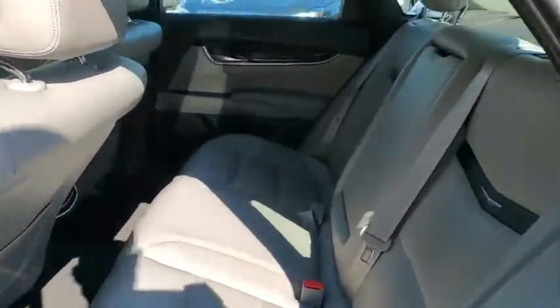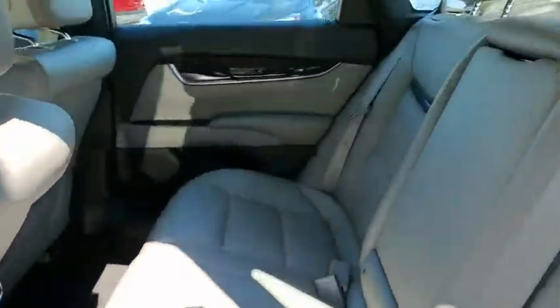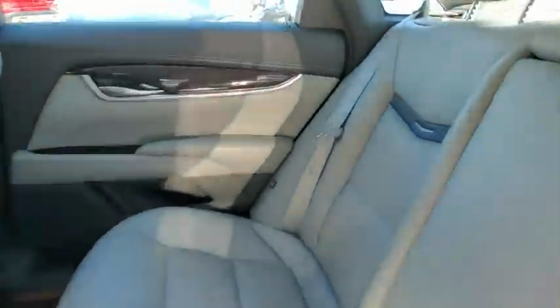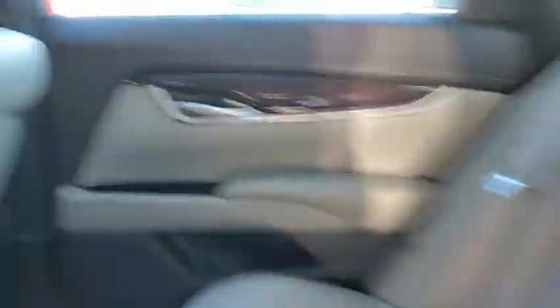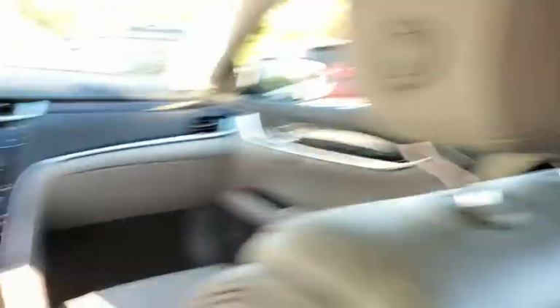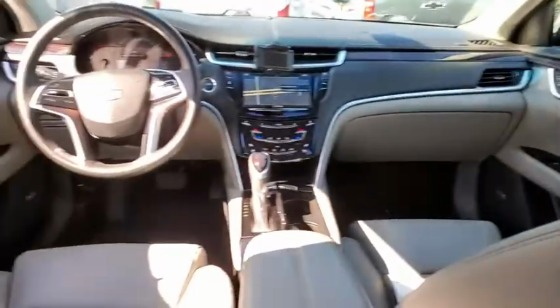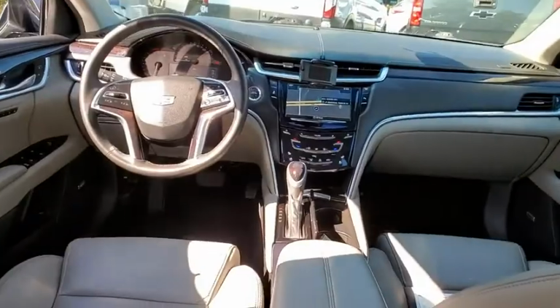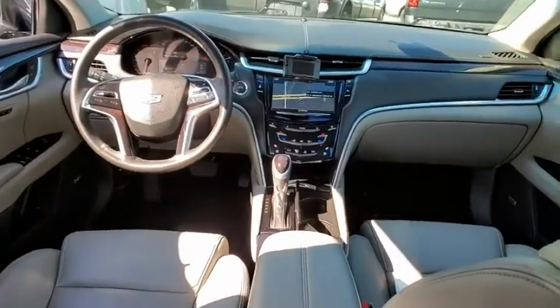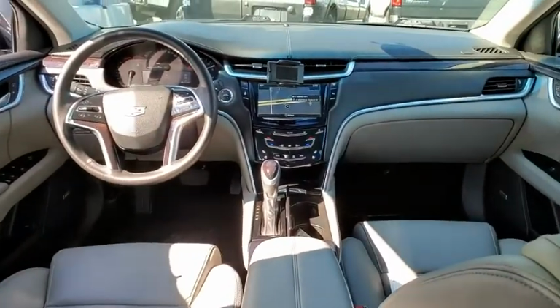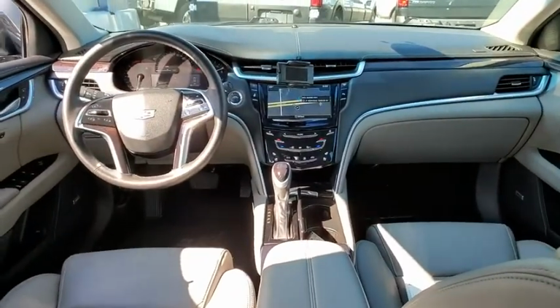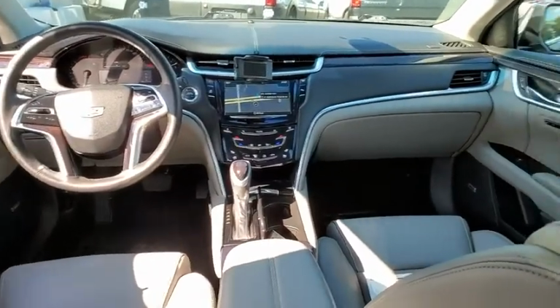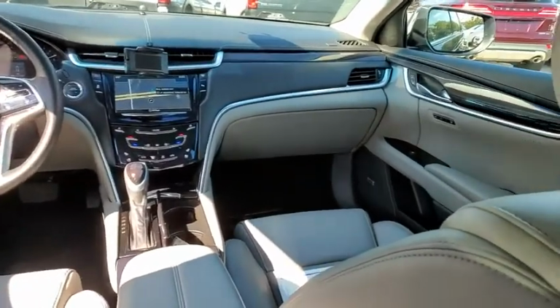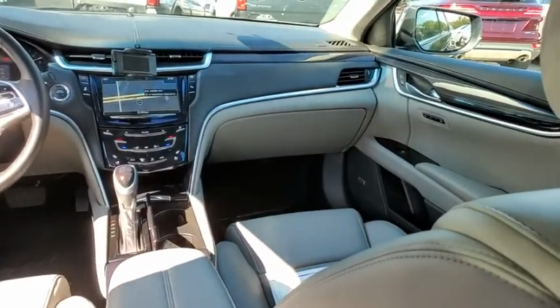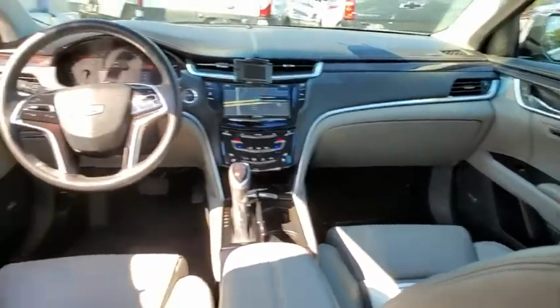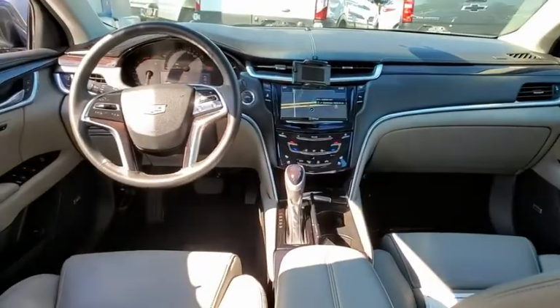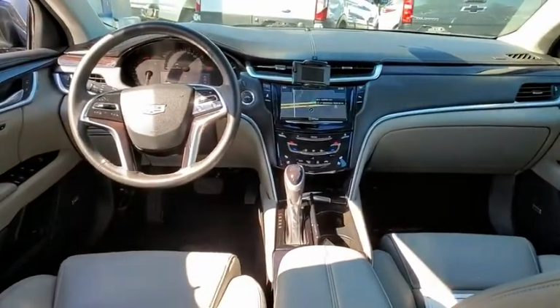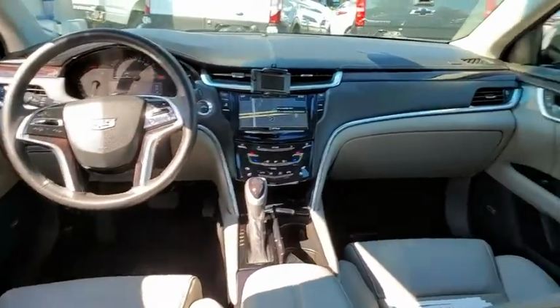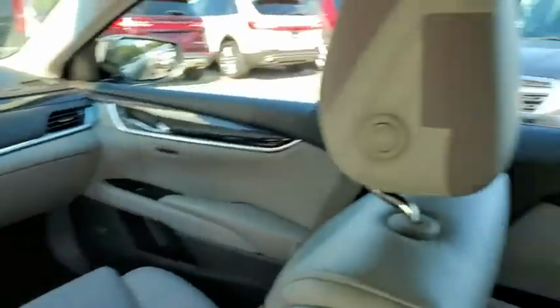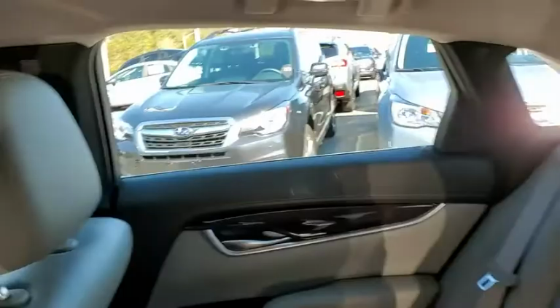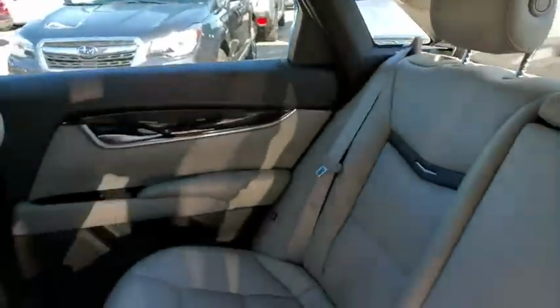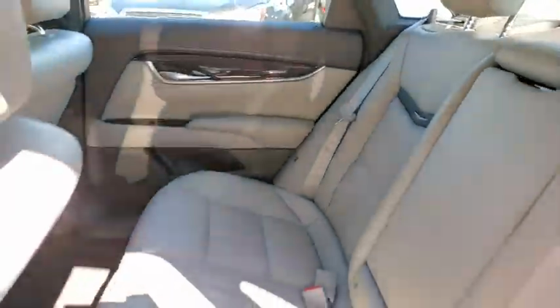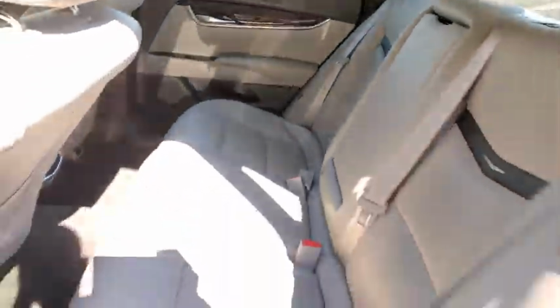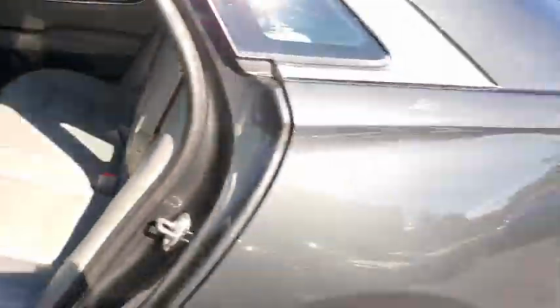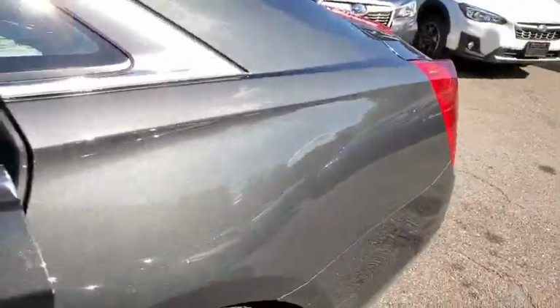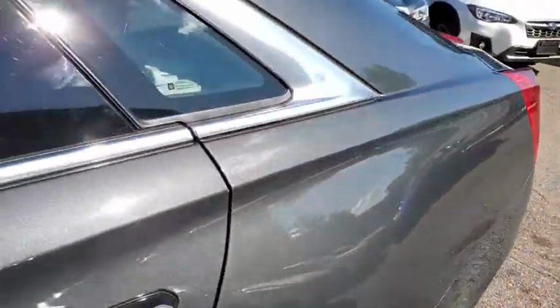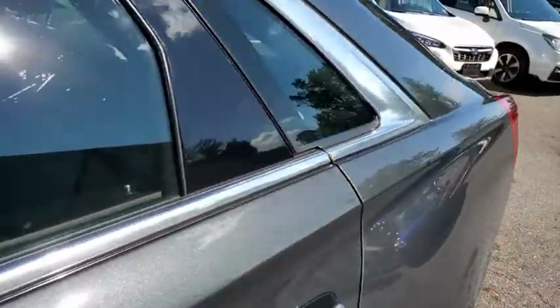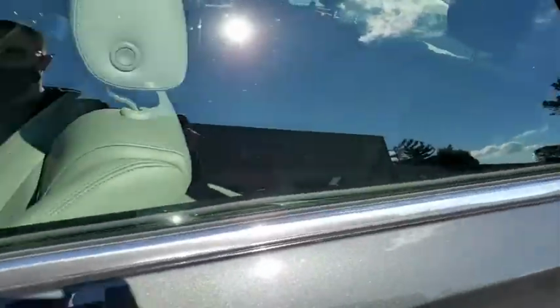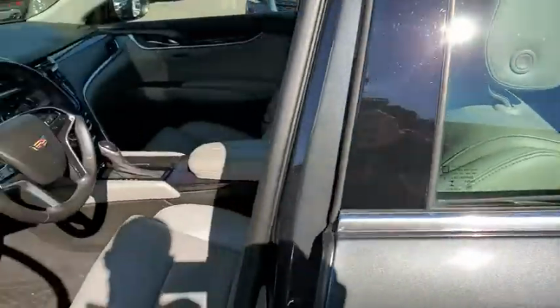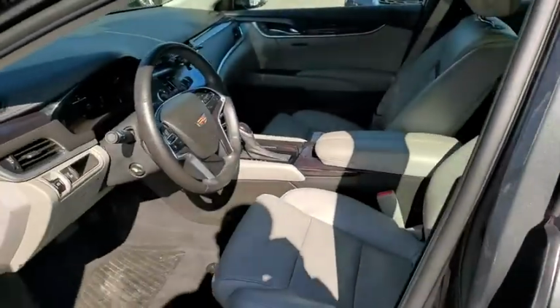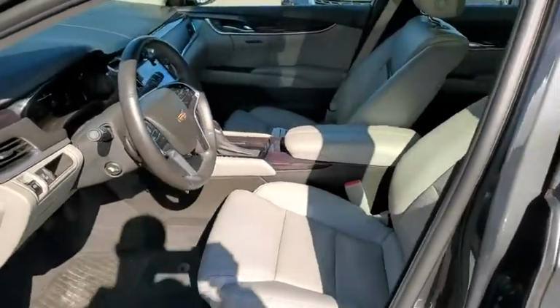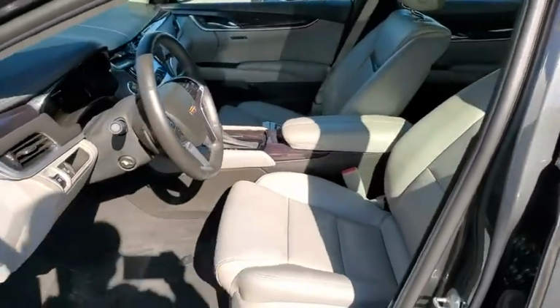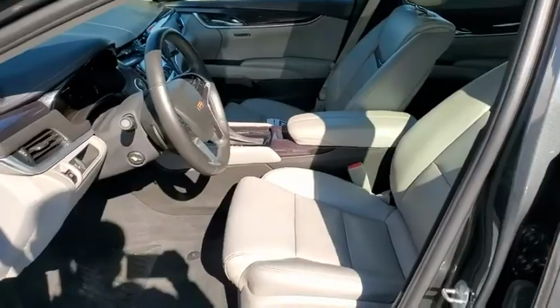Navigation system, backup camera, anti-lock braking system, Bluetooth, adjustable steering wheel, power steering, keyless start, four-wheel disc brakes, floor mats, cruise control, aluminum wheels, auto-dimming rear-view mirror.